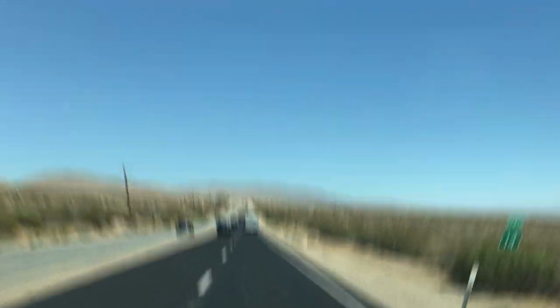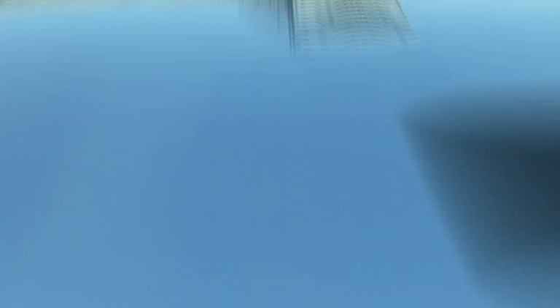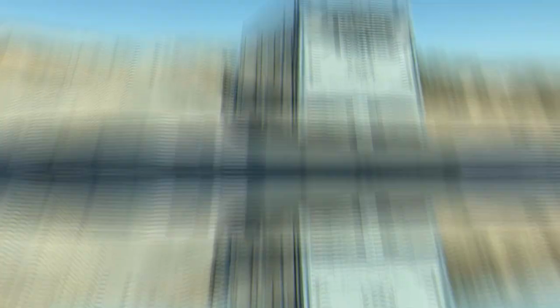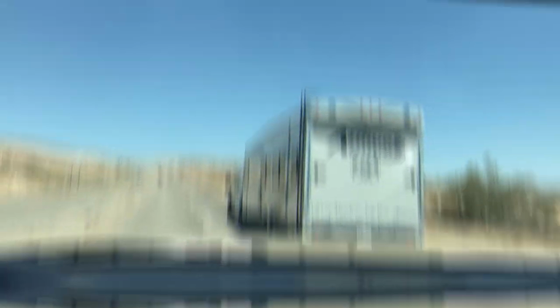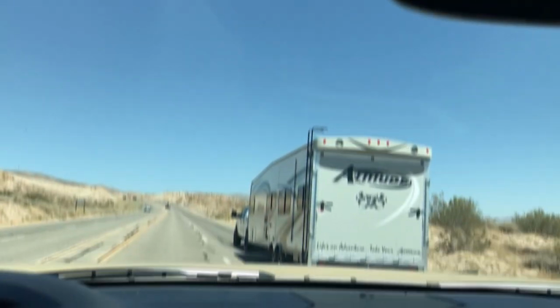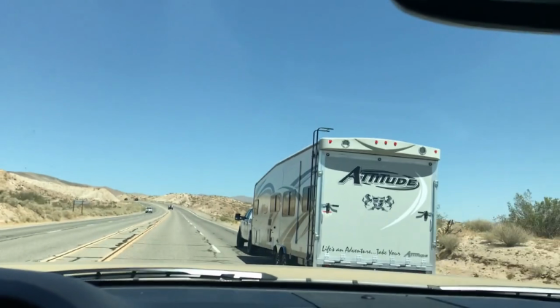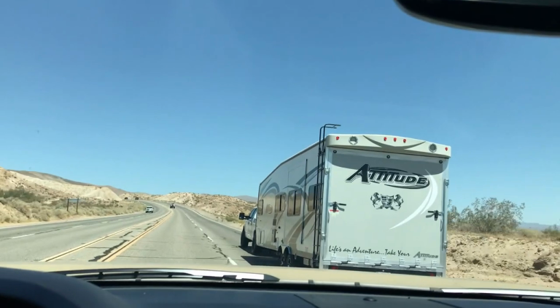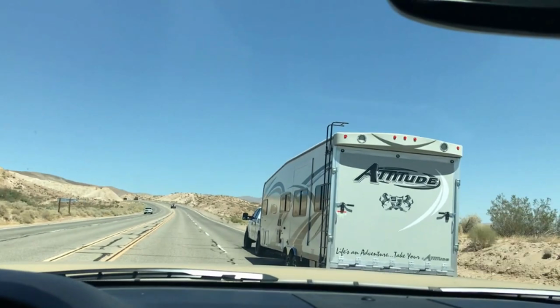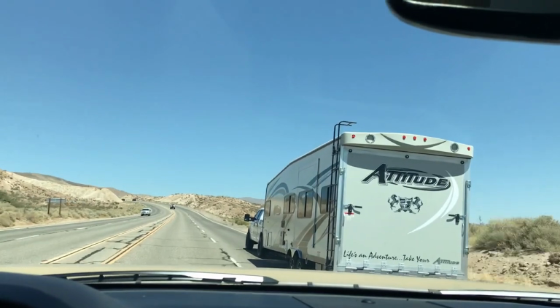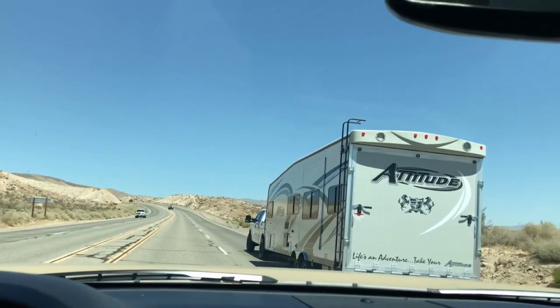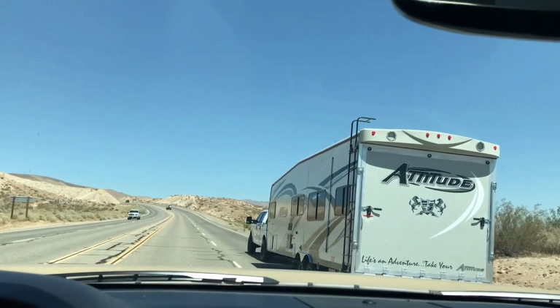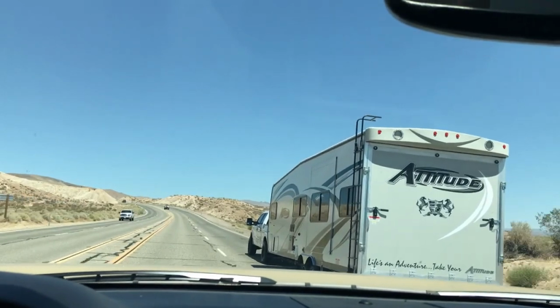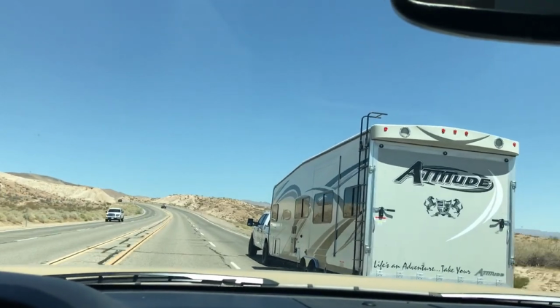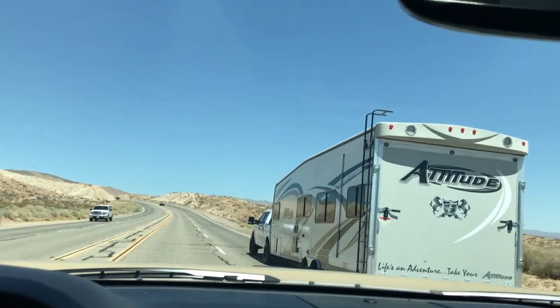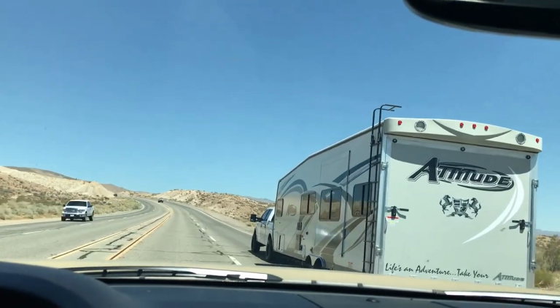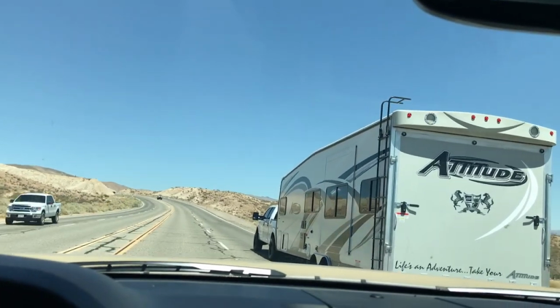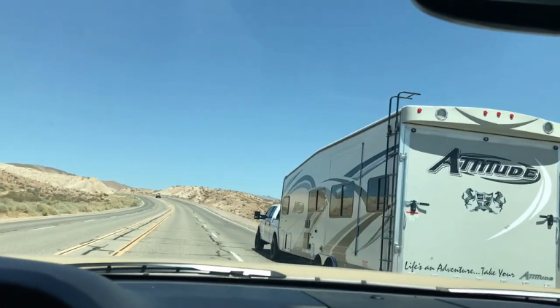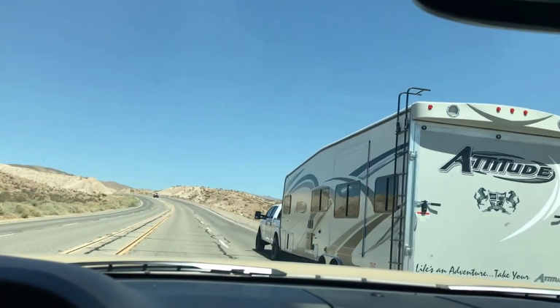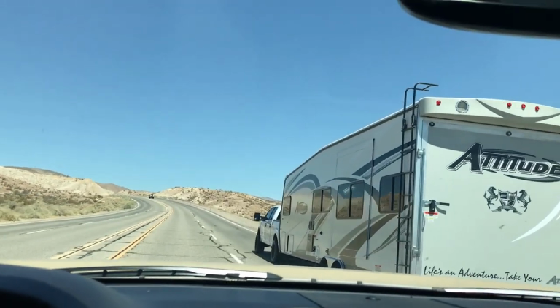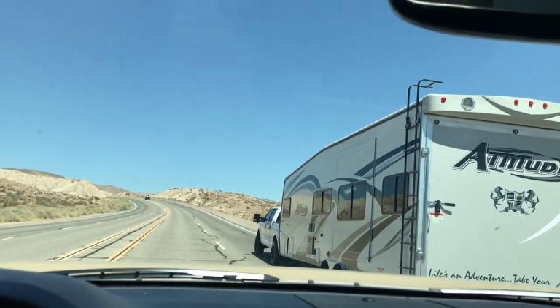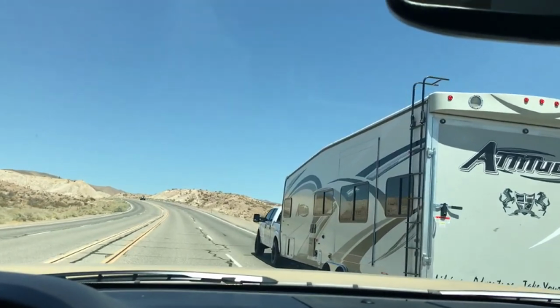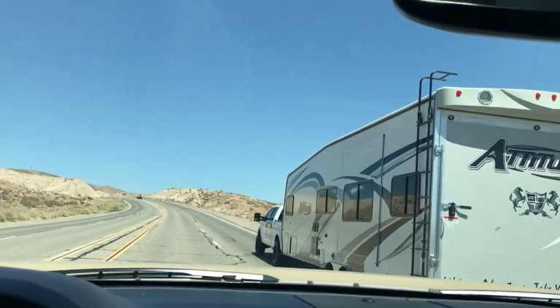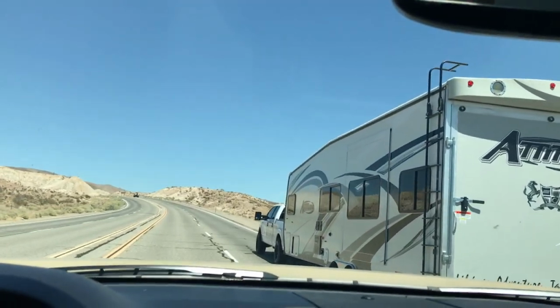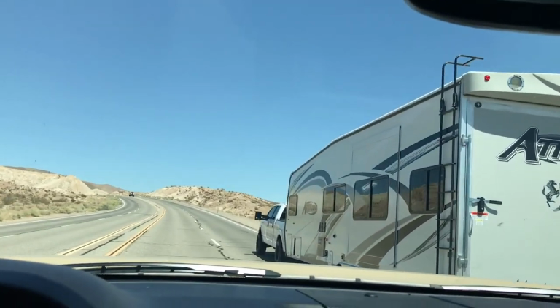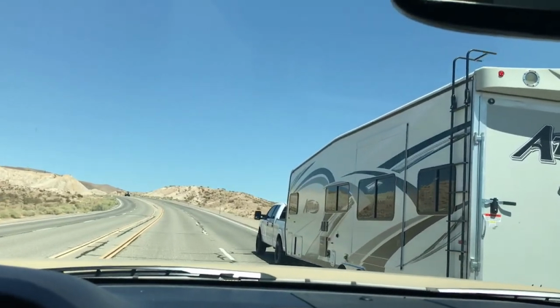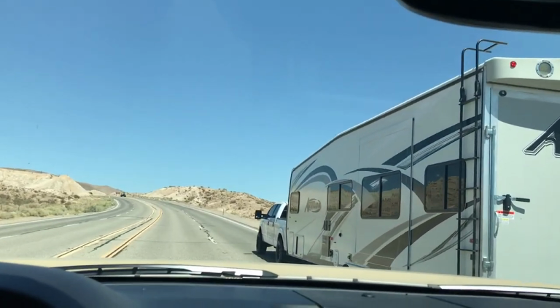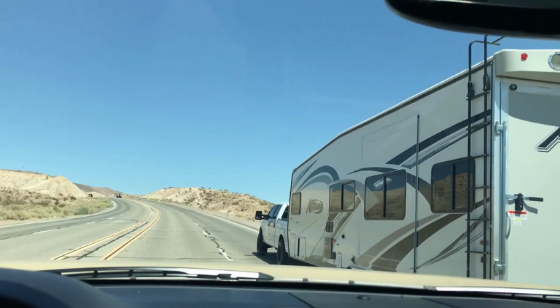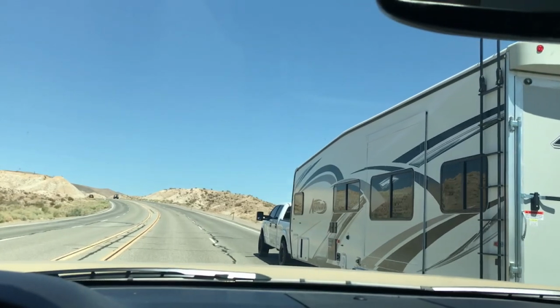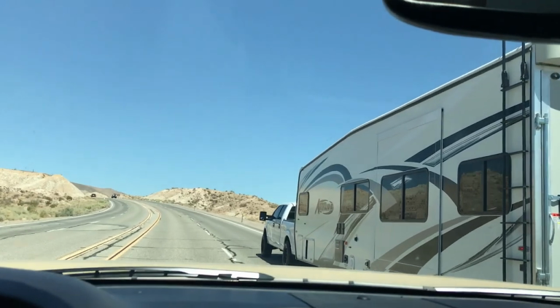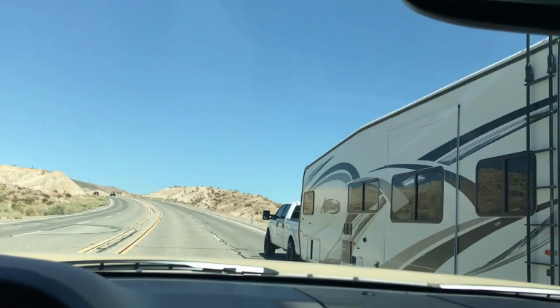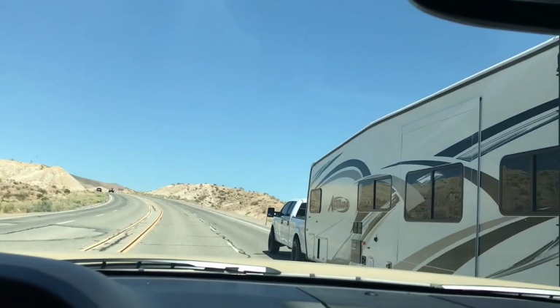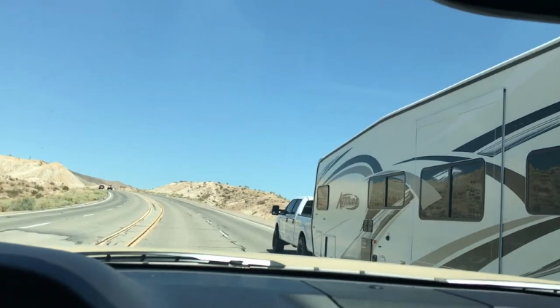We're going up a little grade here and we are alongside an F-150.